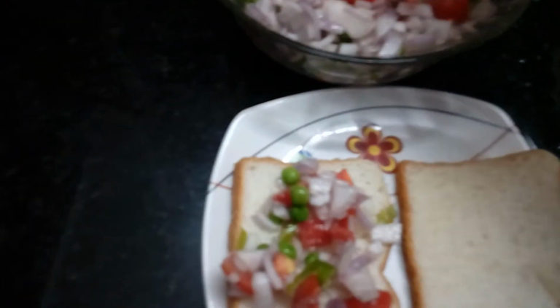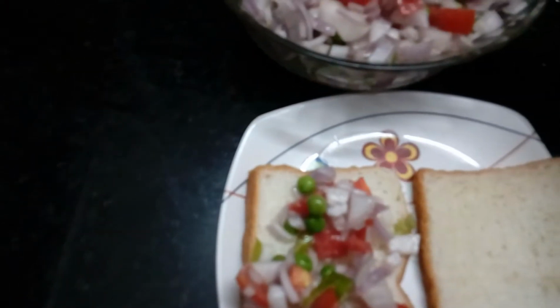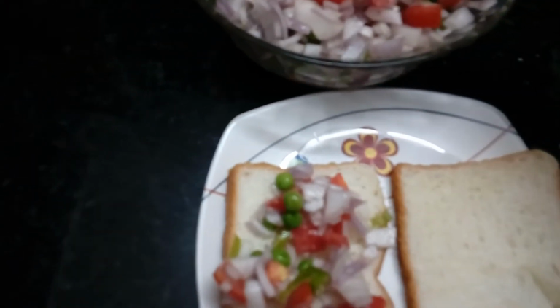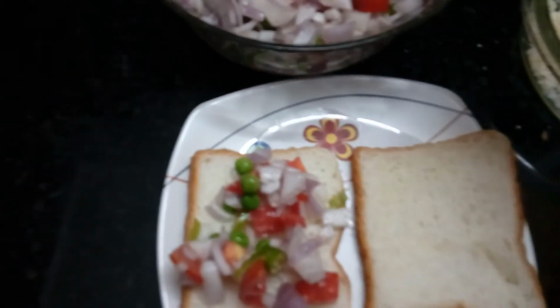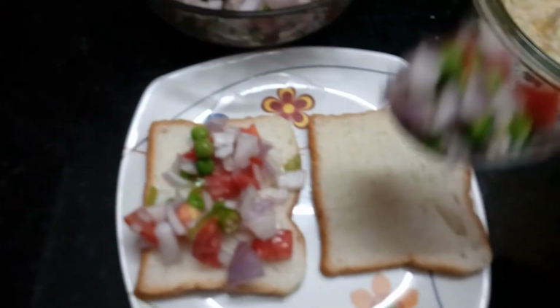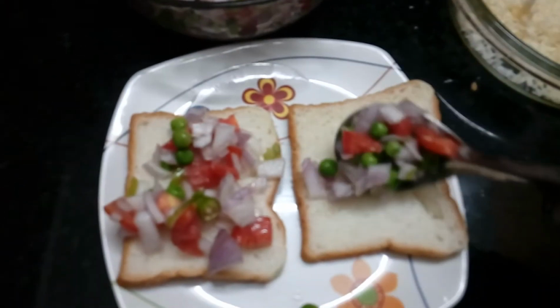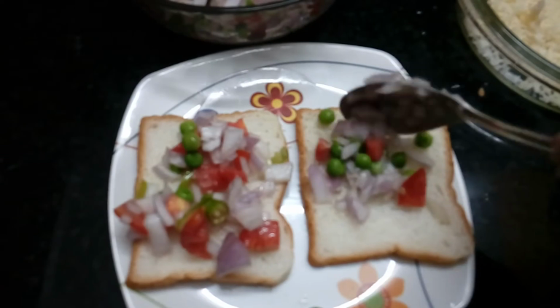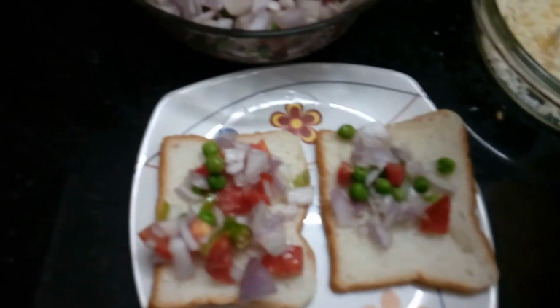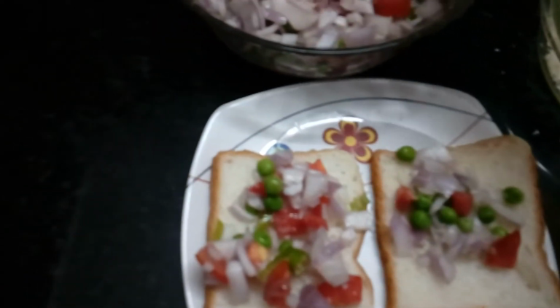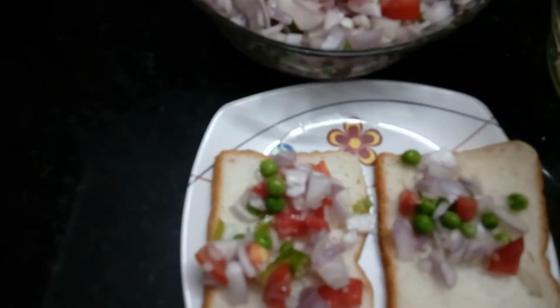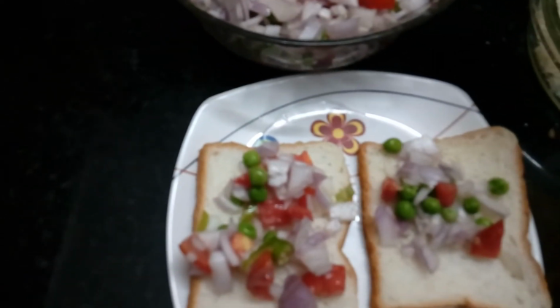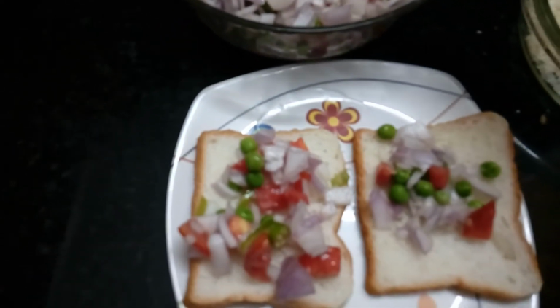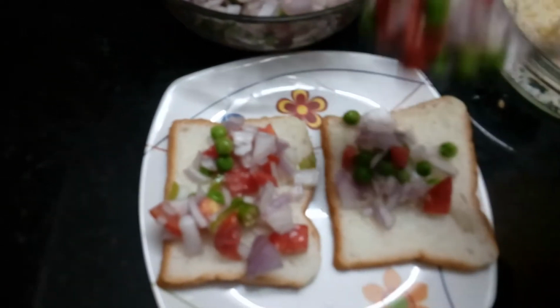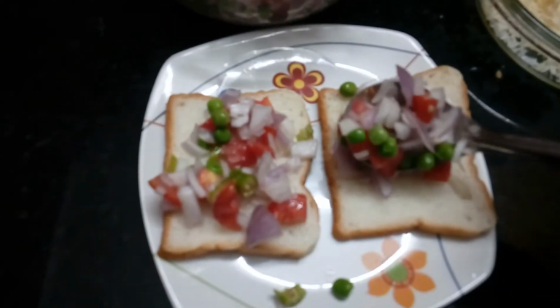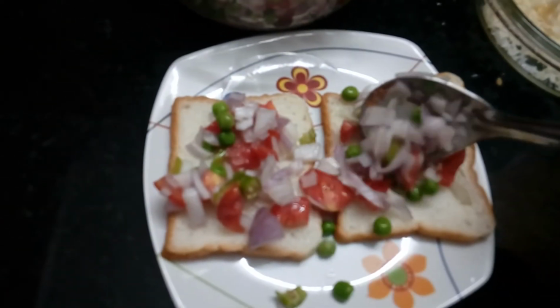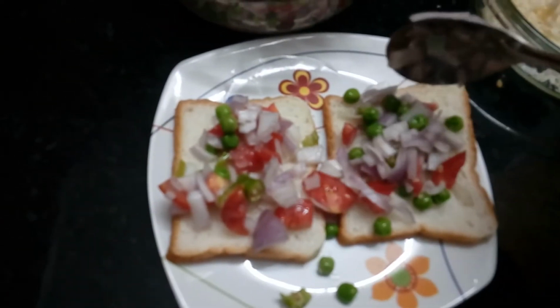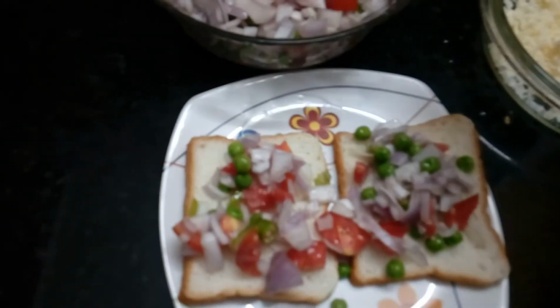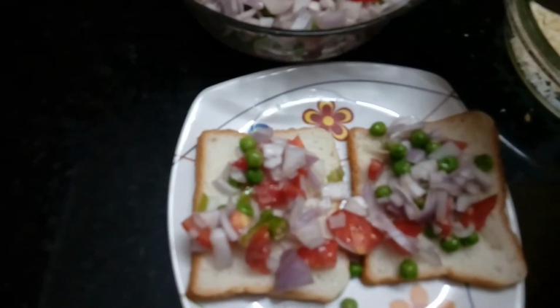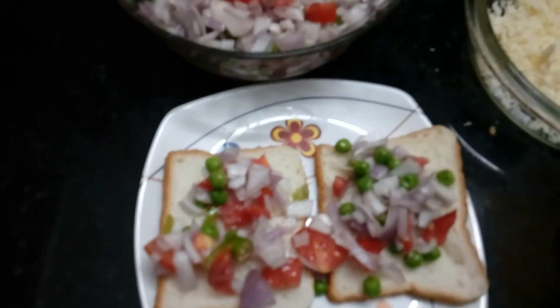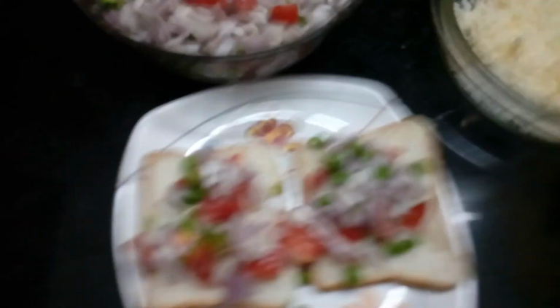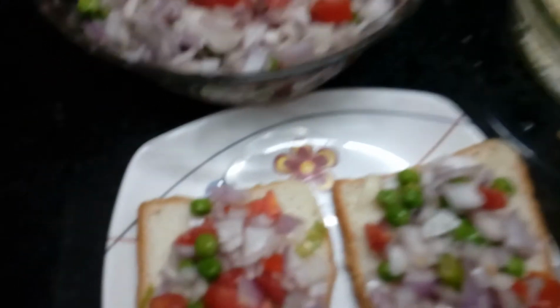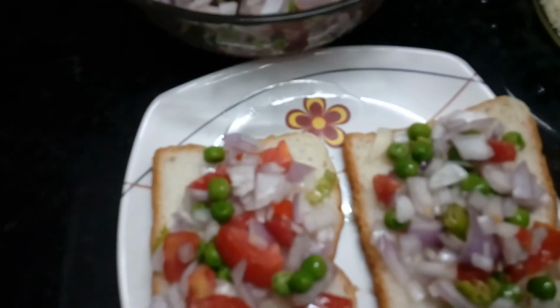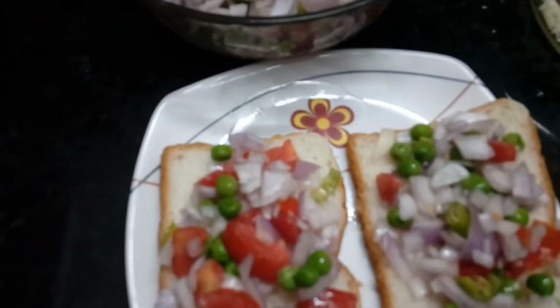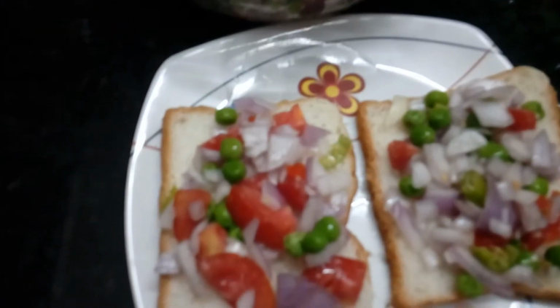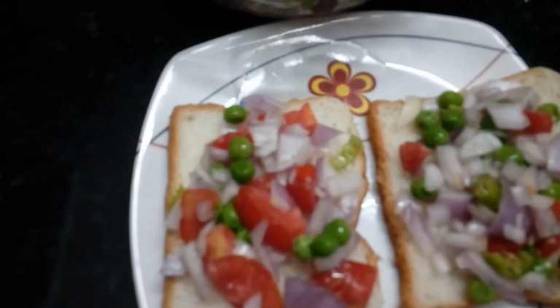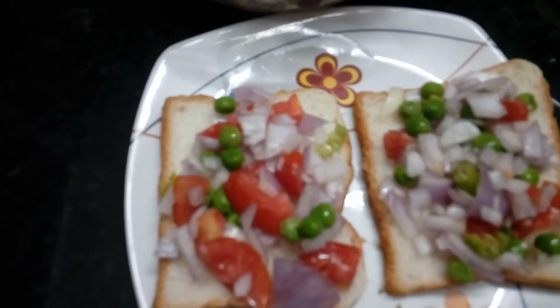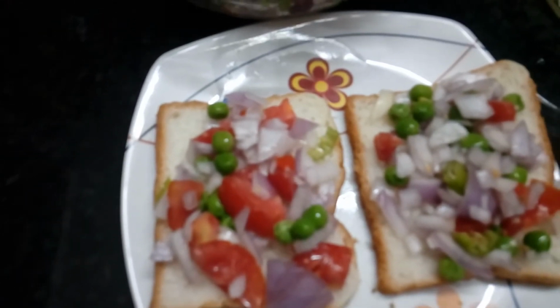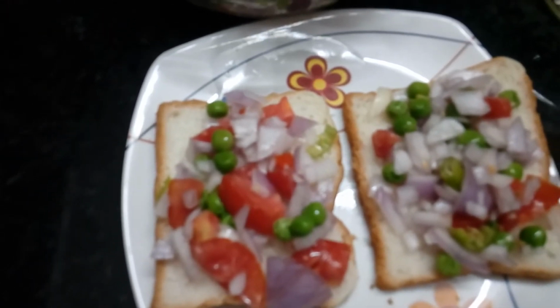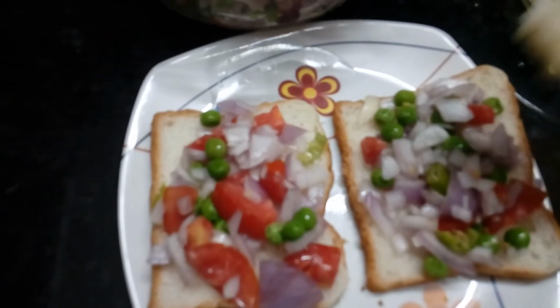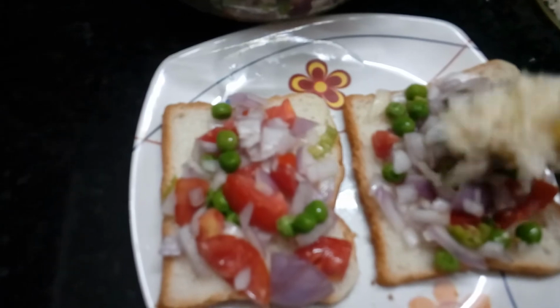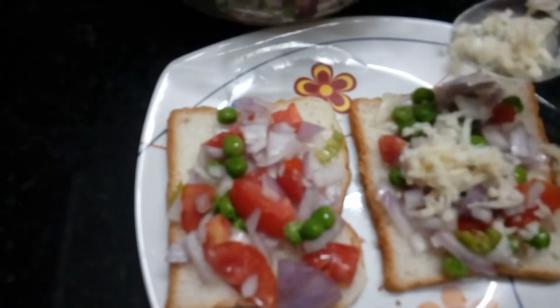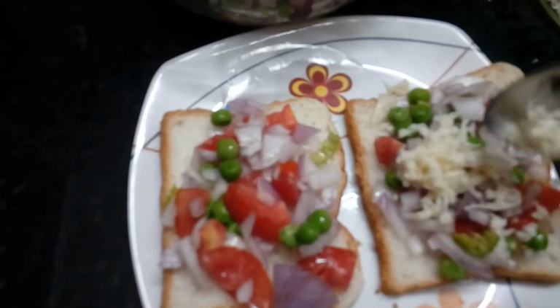The cheese is not mixed with the vegetables yet. You can add the cheese with the vegetables and mix them together.